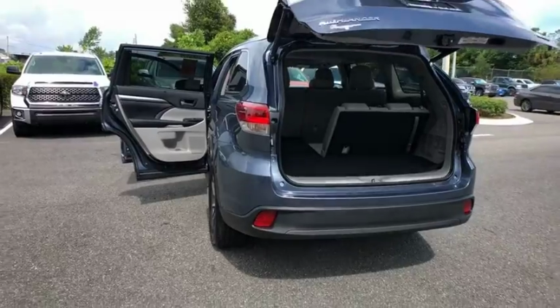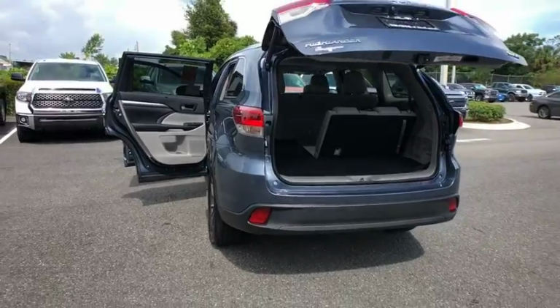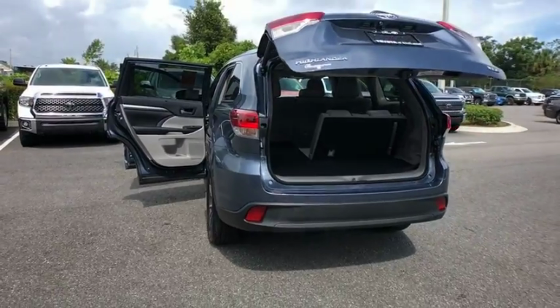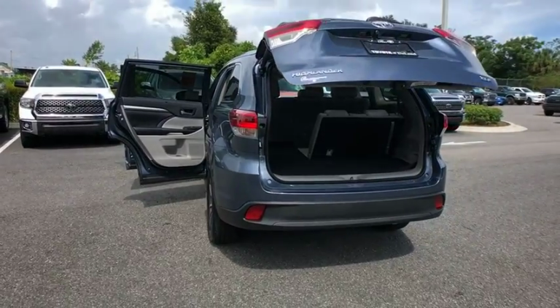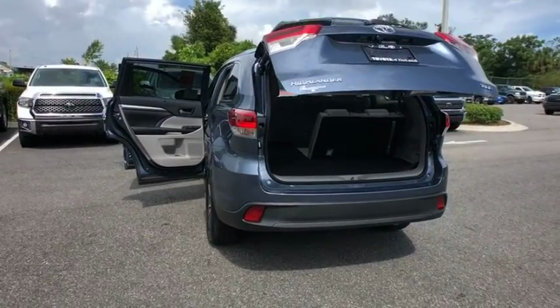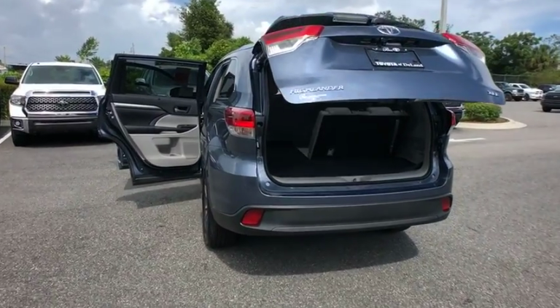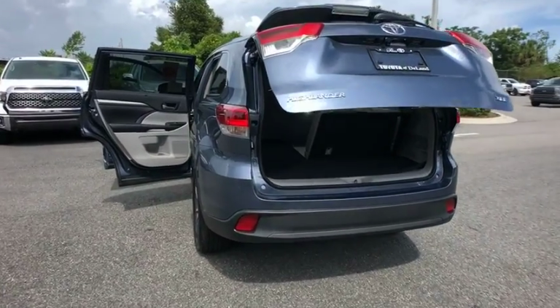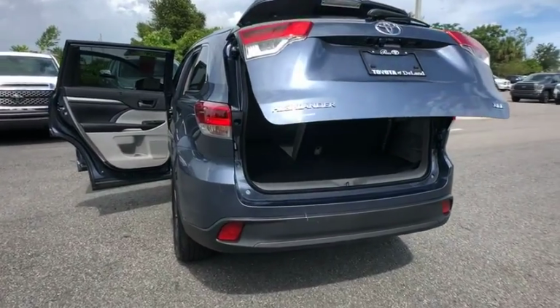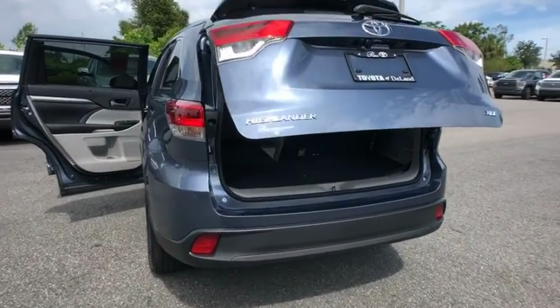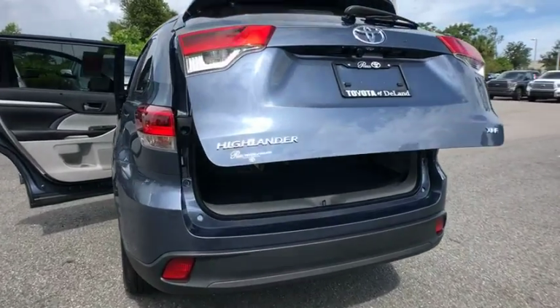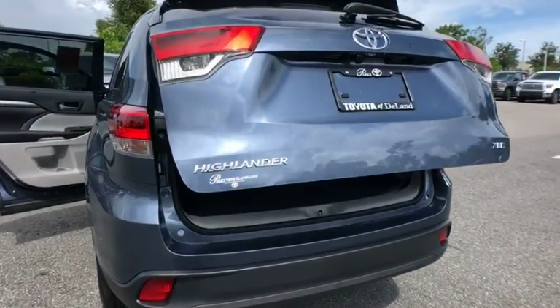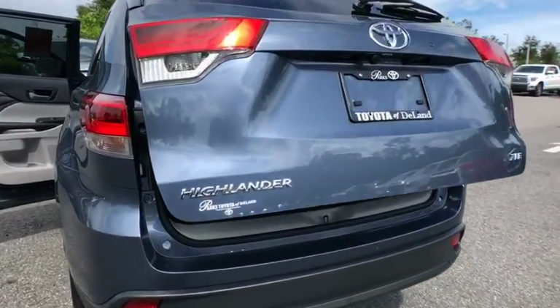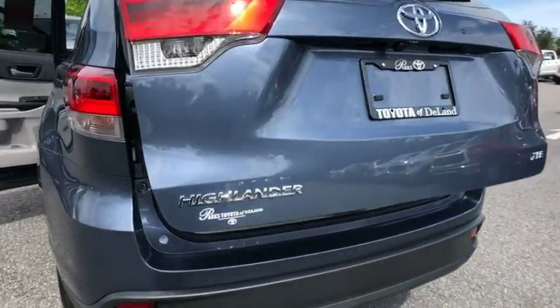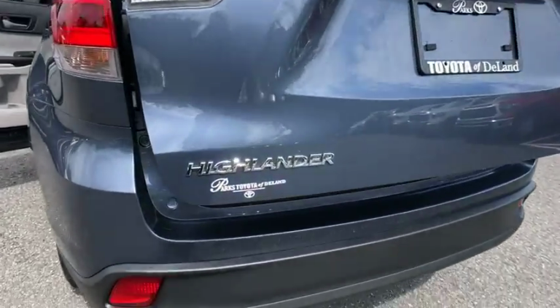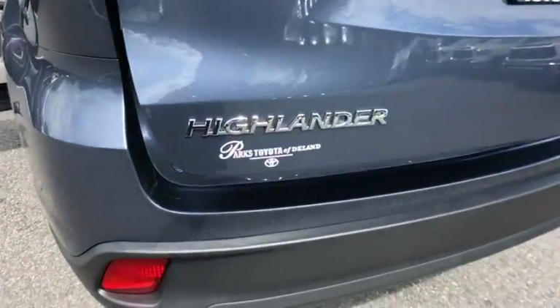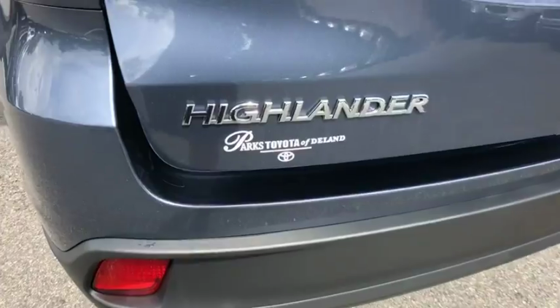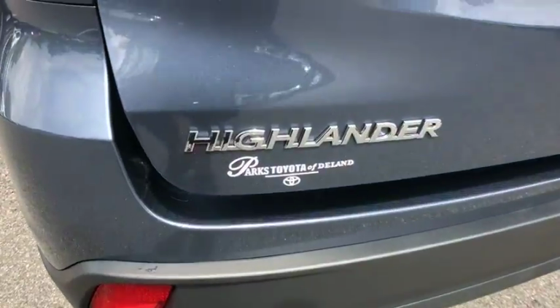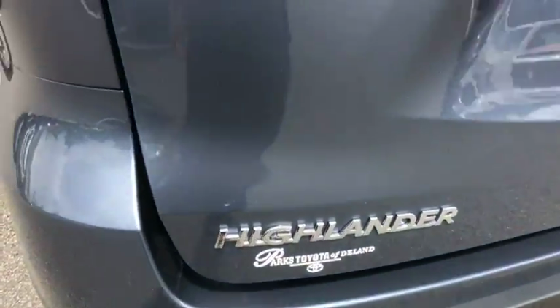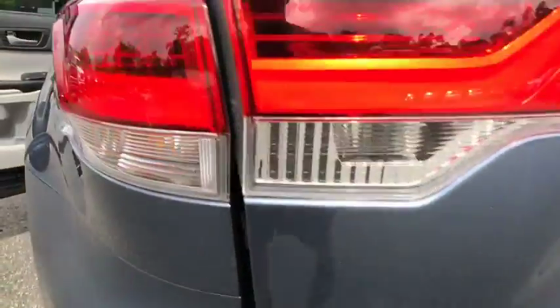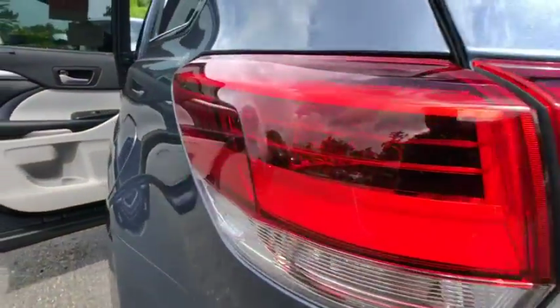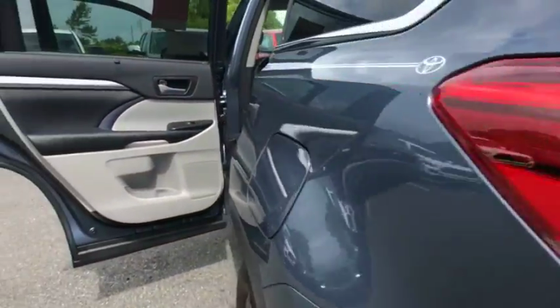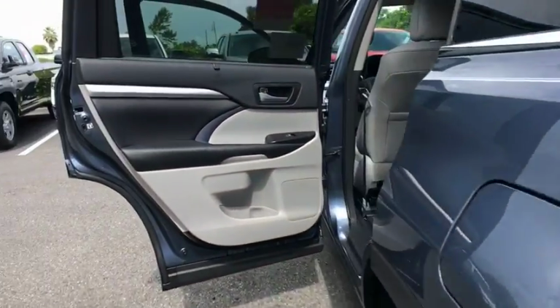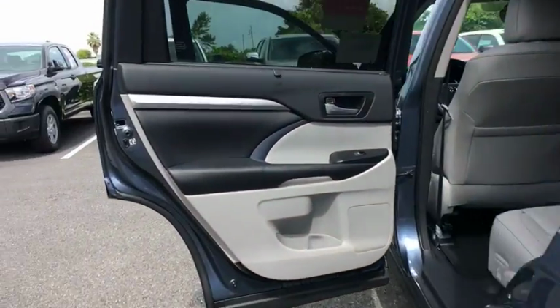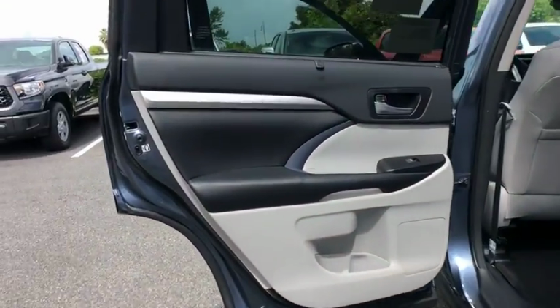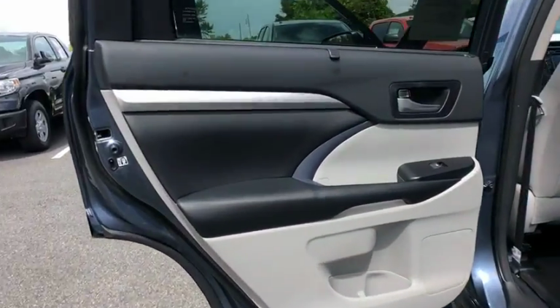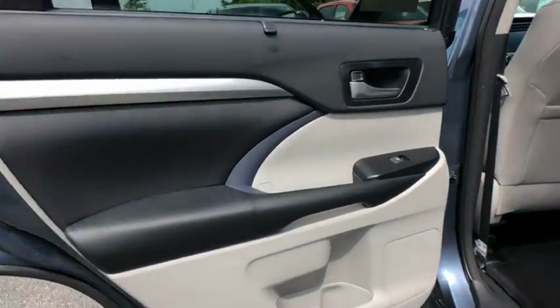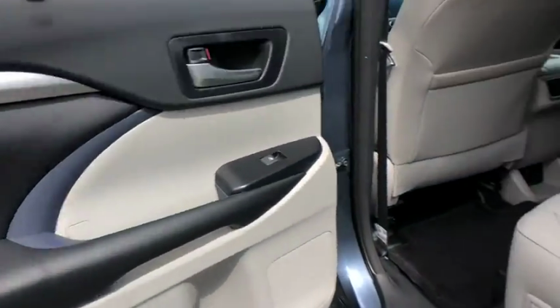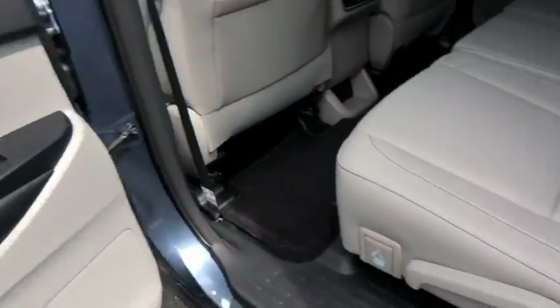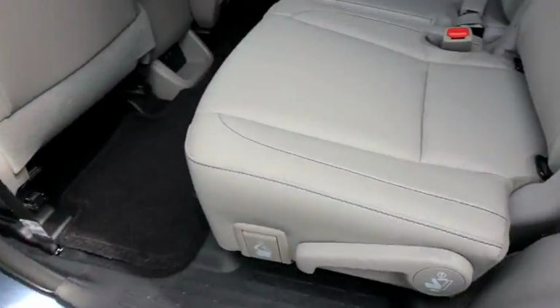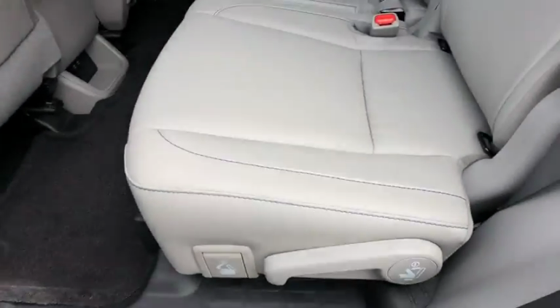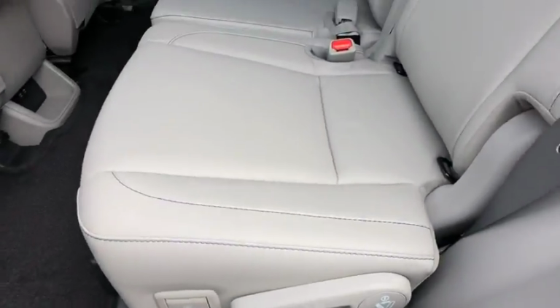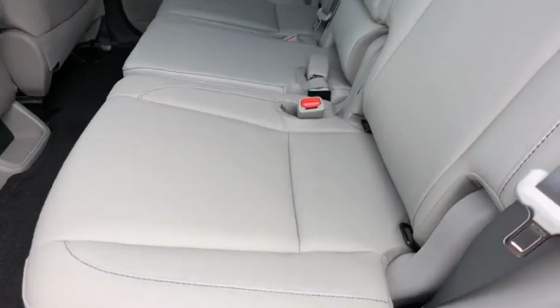Leather-wrapped steering wheel, Bluetooth, power steering, adjustable steering wheel, keyless start, cruise control, four-wheel disc brakes, aluminum wheels, hard disk drive media storage.